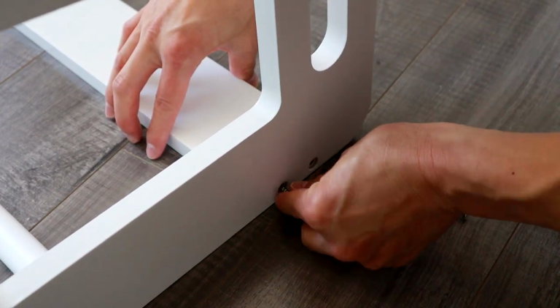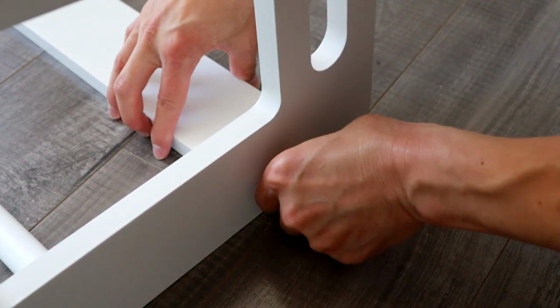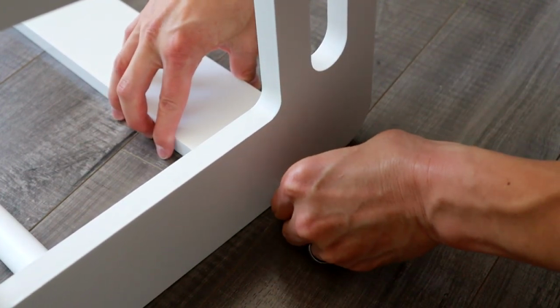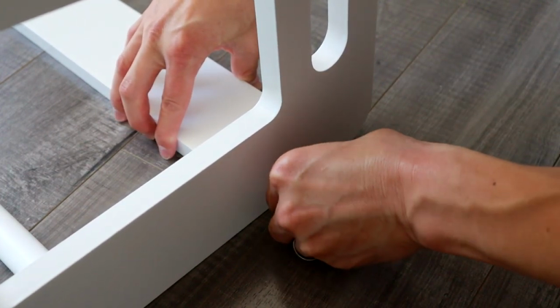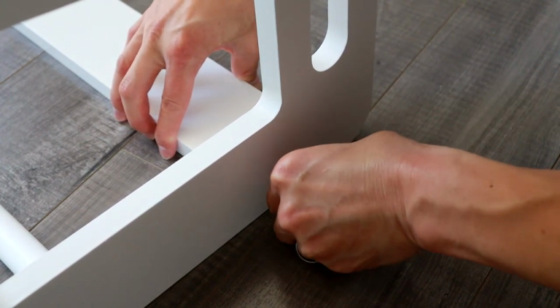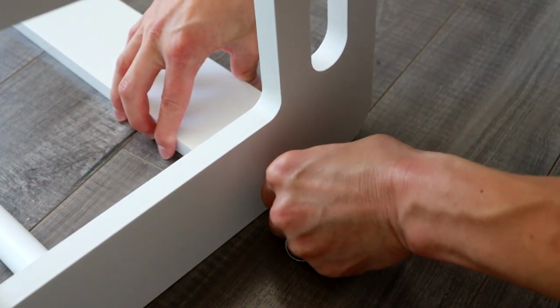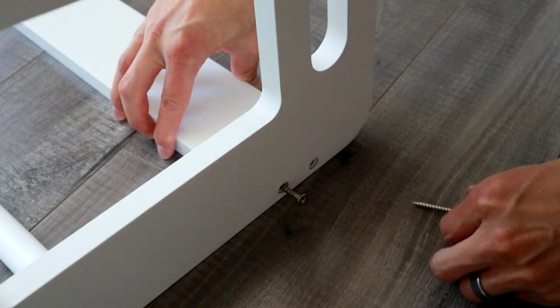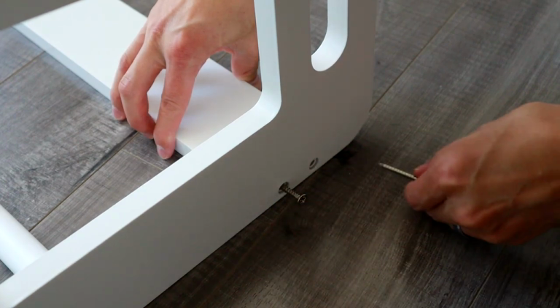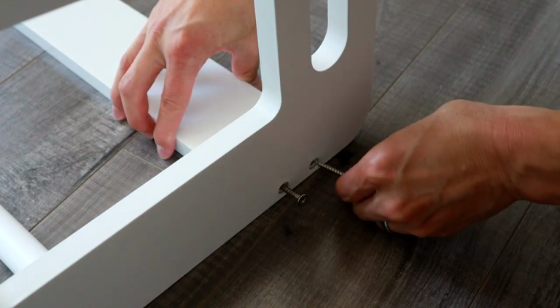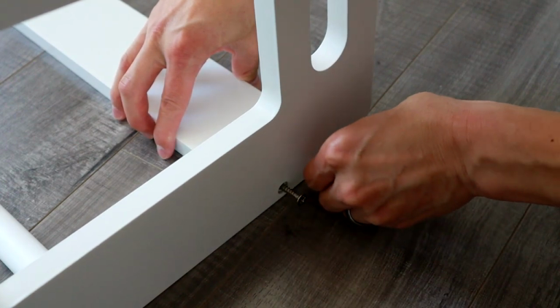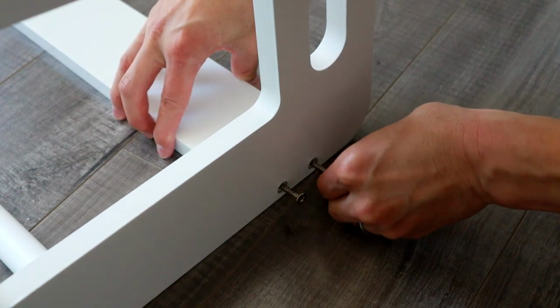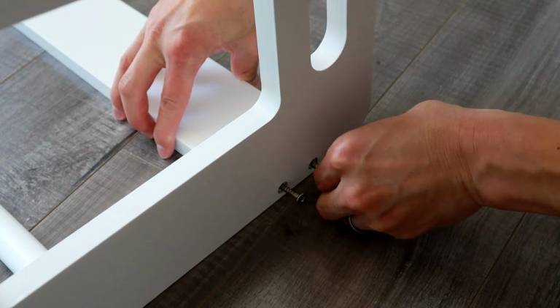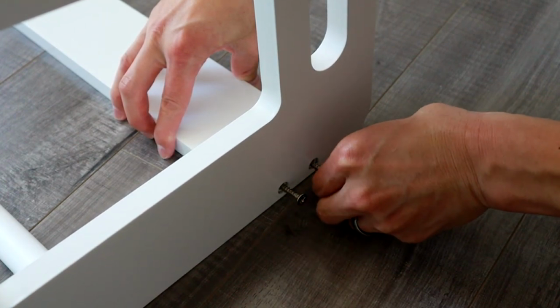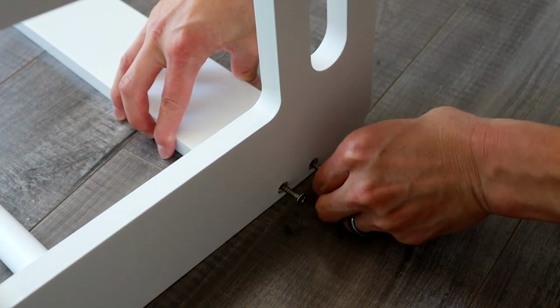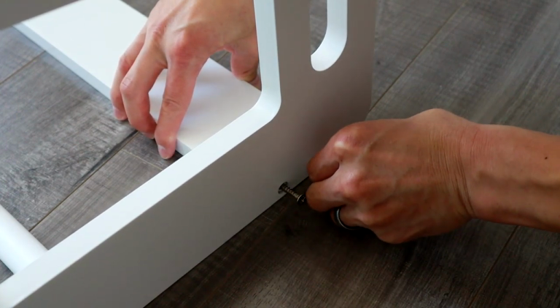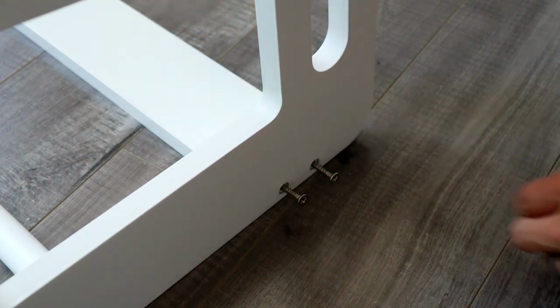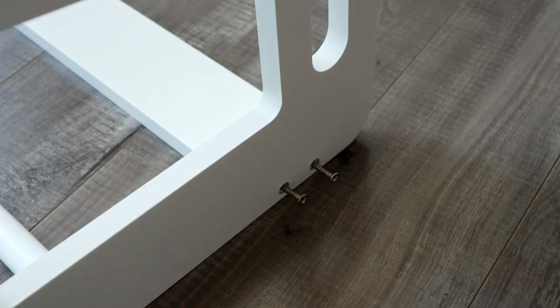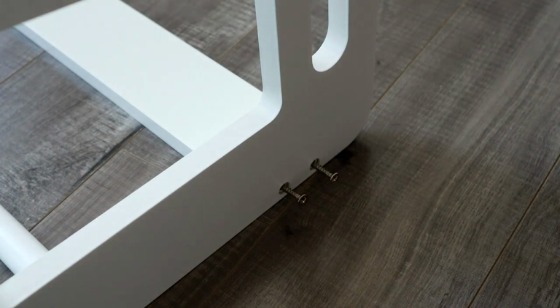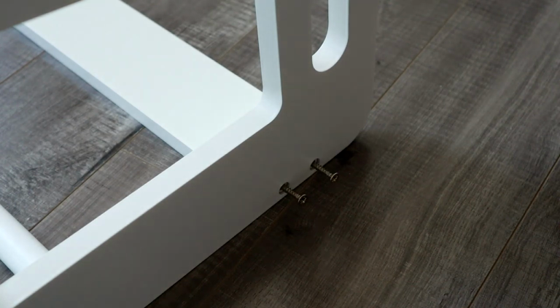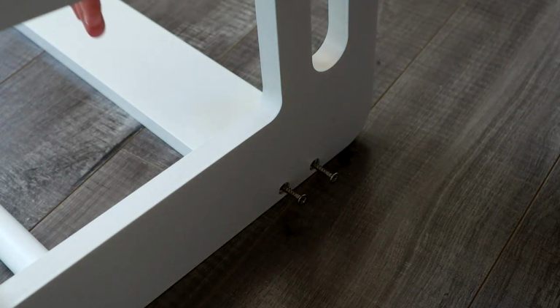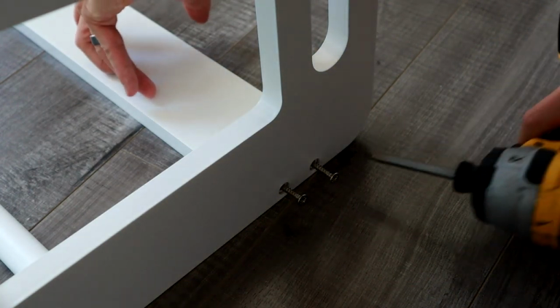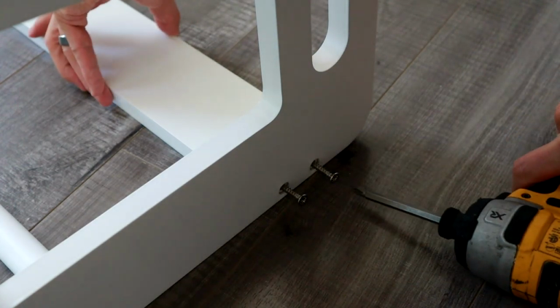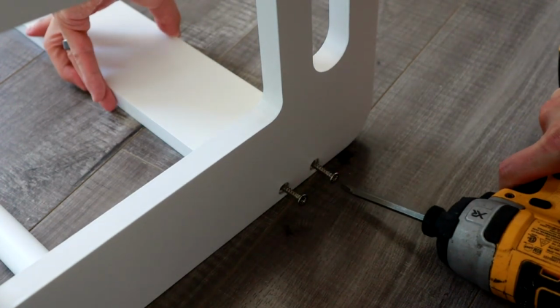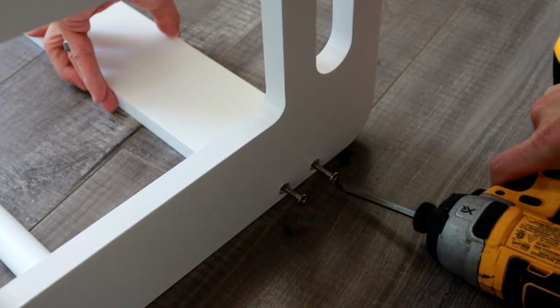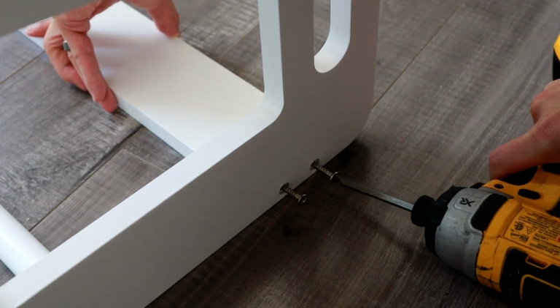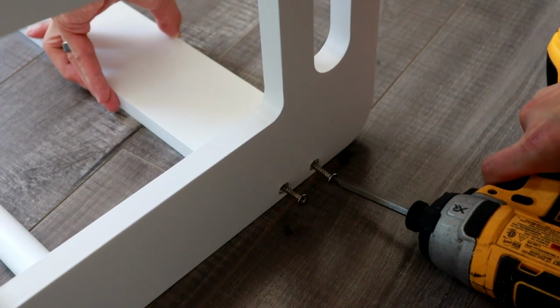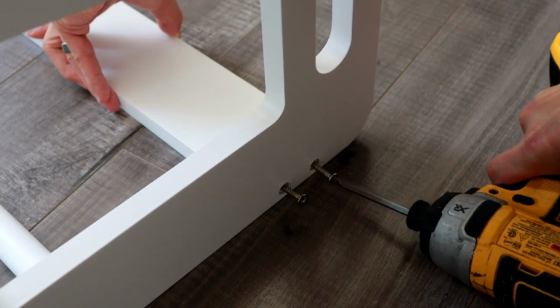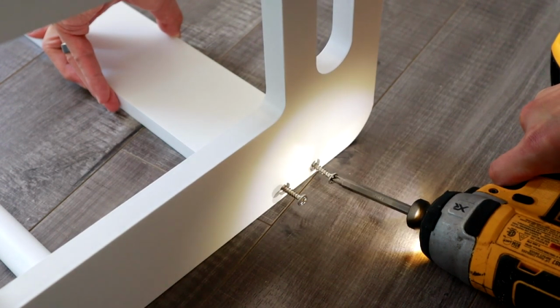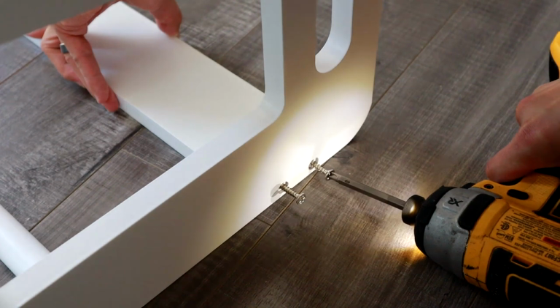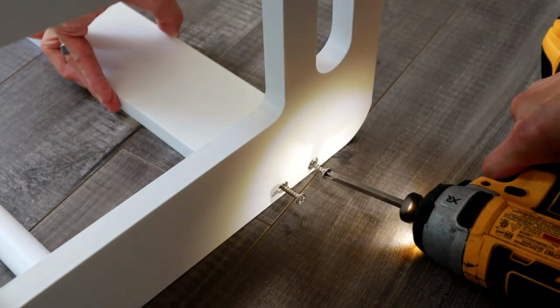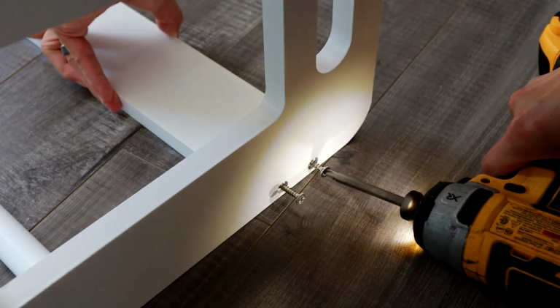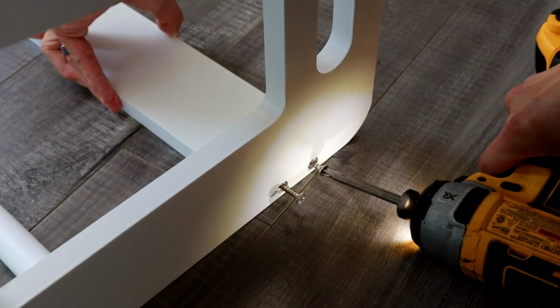Take your screws — they have pilot holes, so it's pretty simple. Put them in, start them, and then use your drill. If you don't have a drill, you can use a screwdriver, but I would highly recommend getting a drill because it makes this way, way faster.